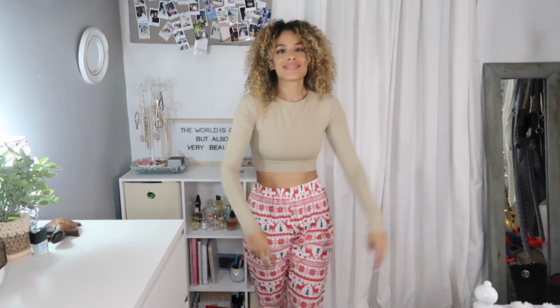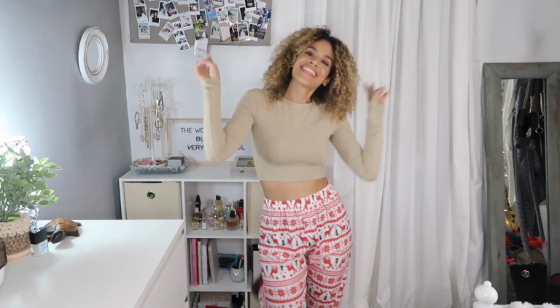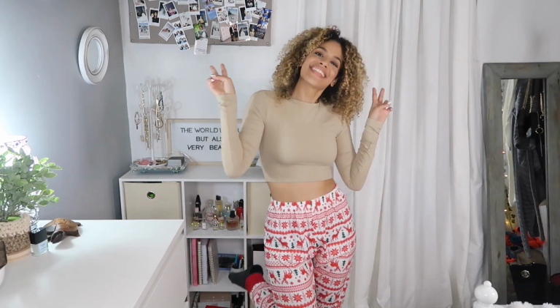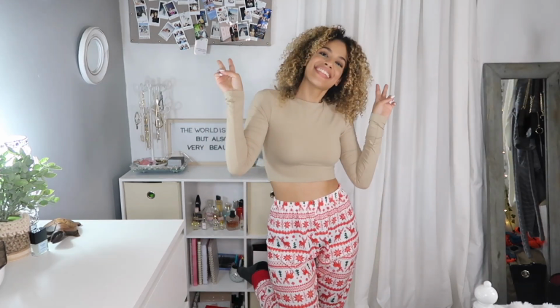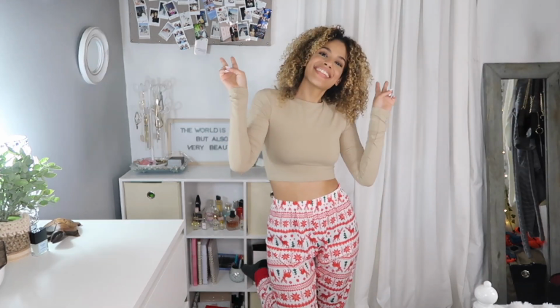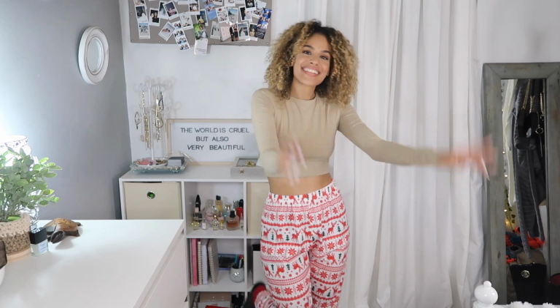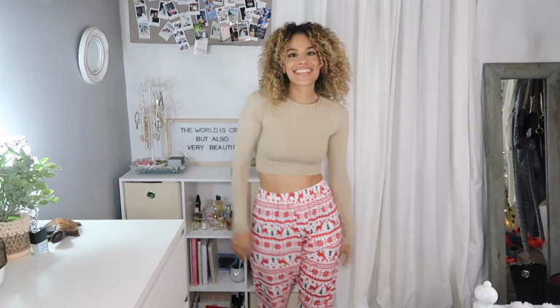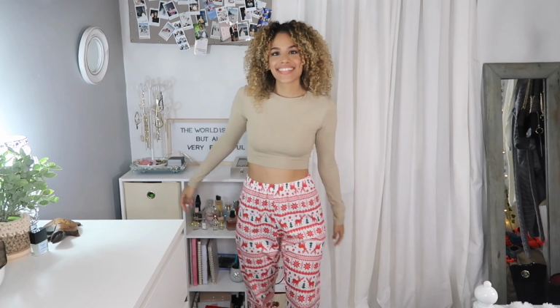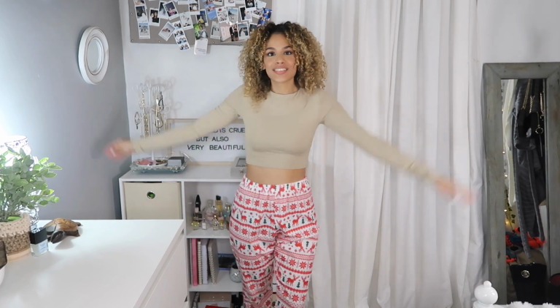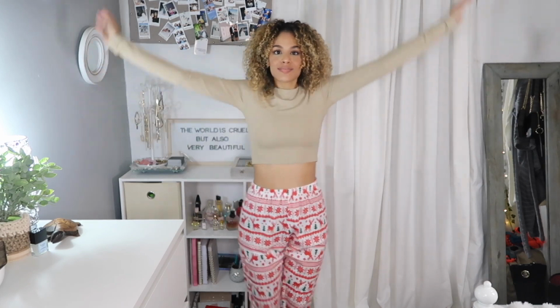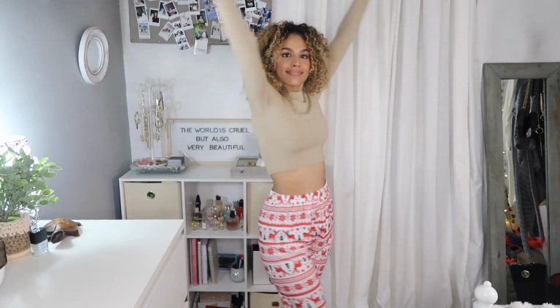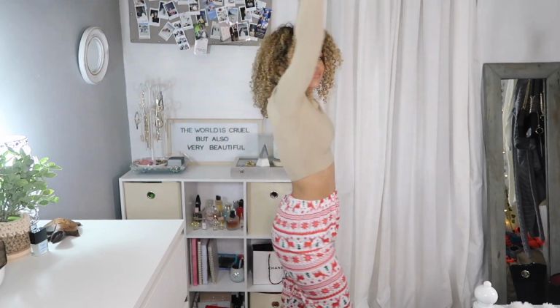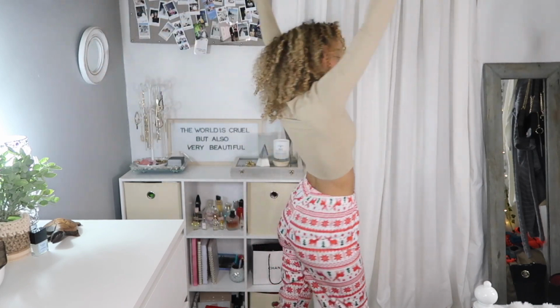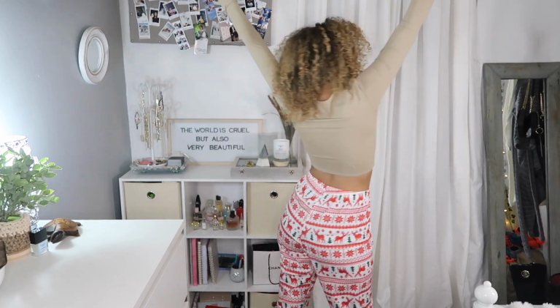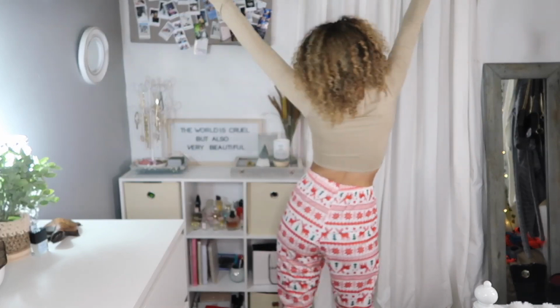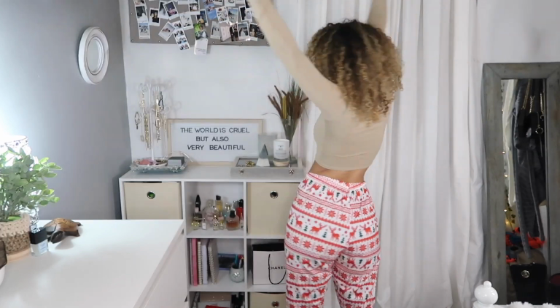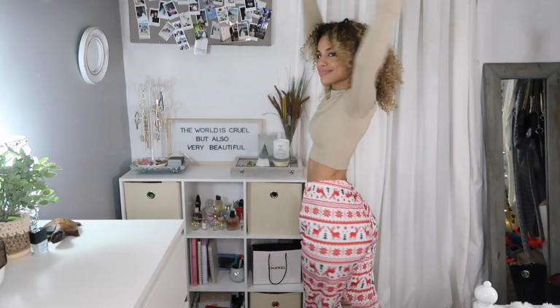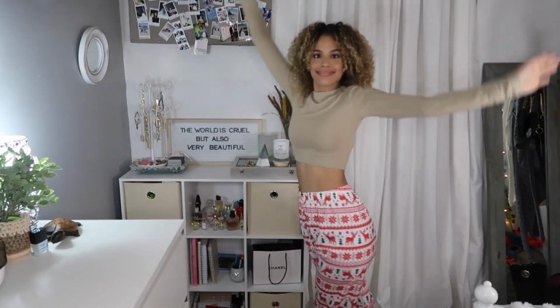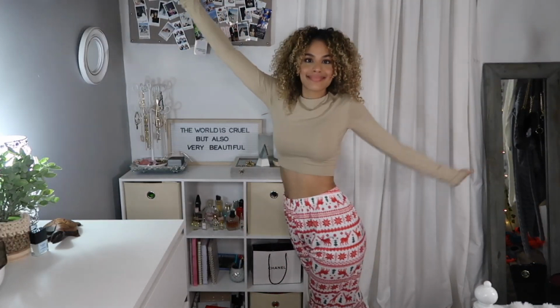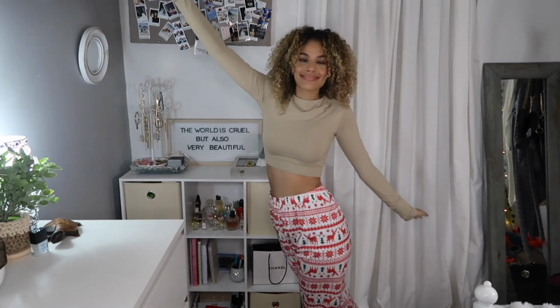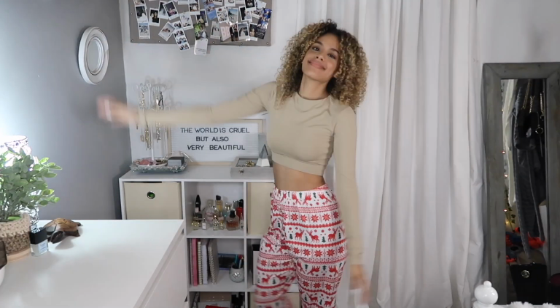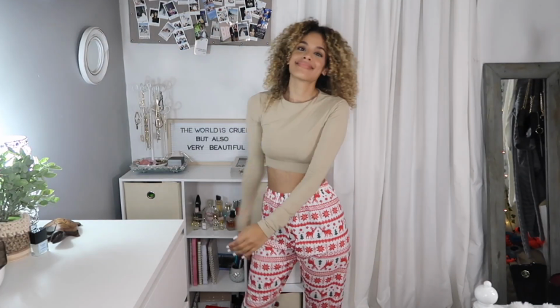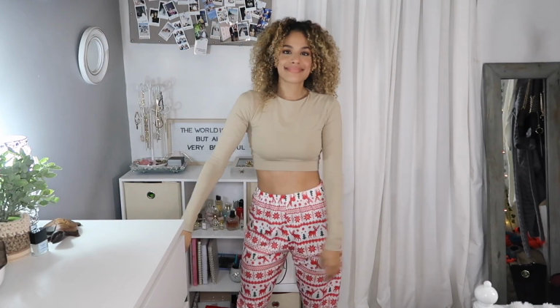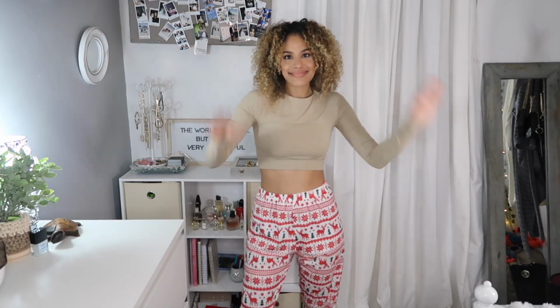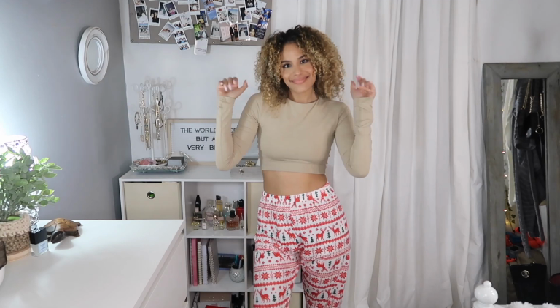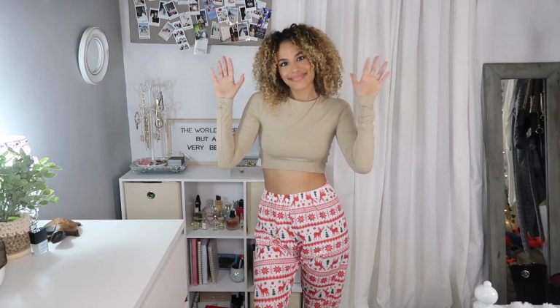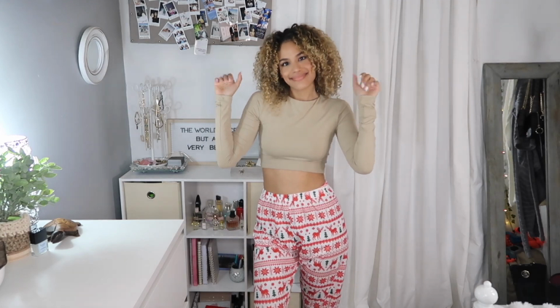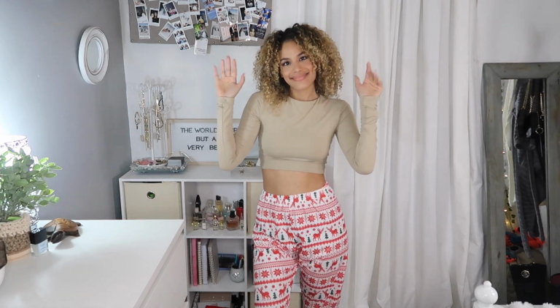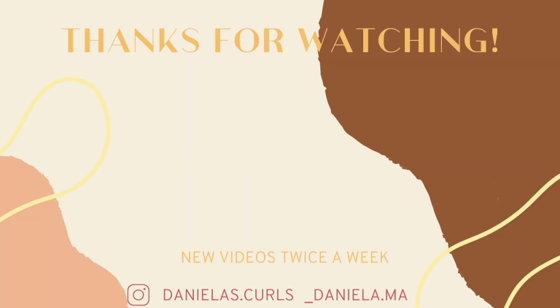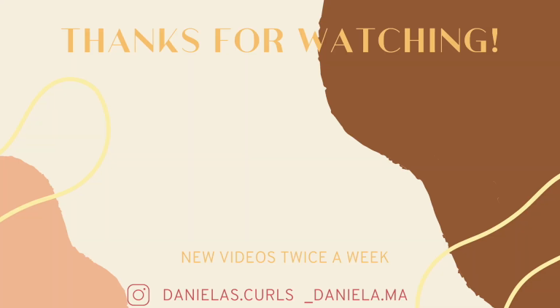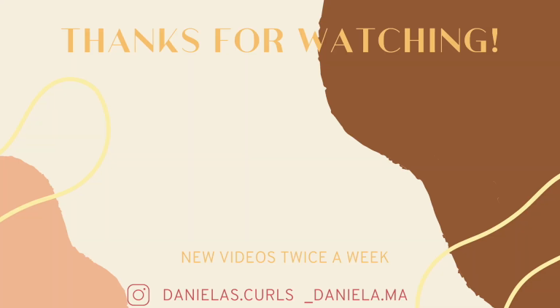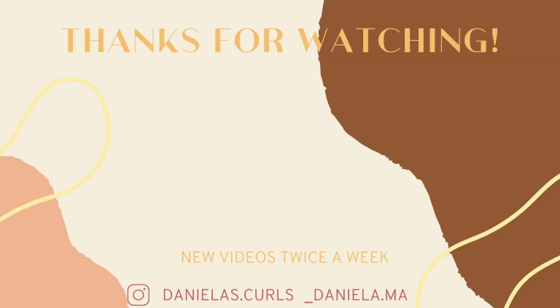Or if you're me, 99% of the time I'm wearing it with my Christmas pajamas. Thank you guys so much for watching — I'll see you guys in my next video. Bye!